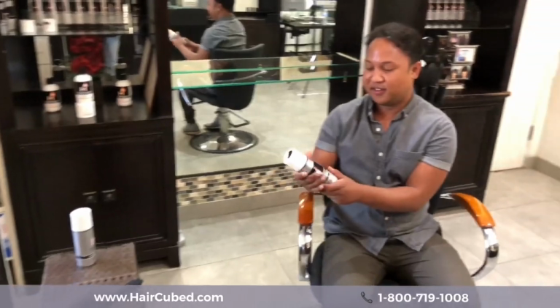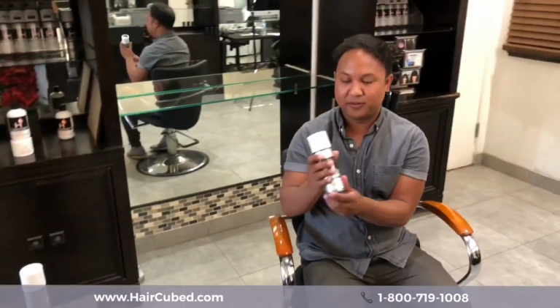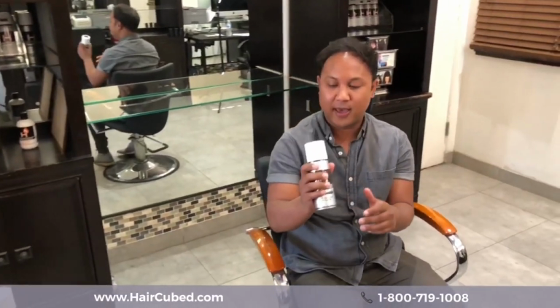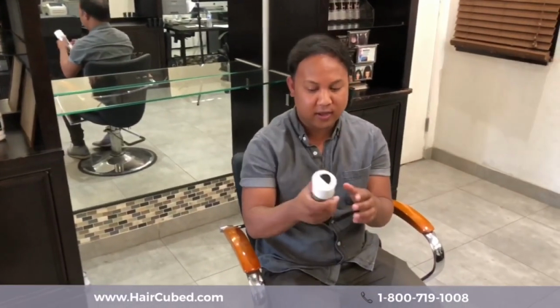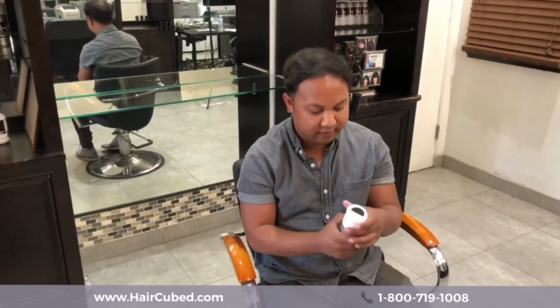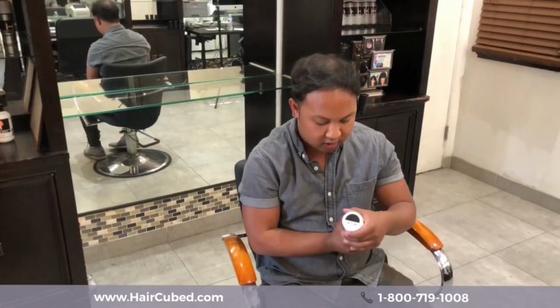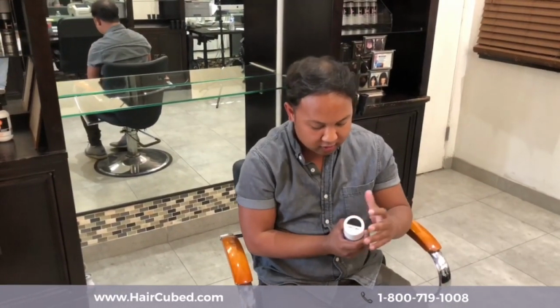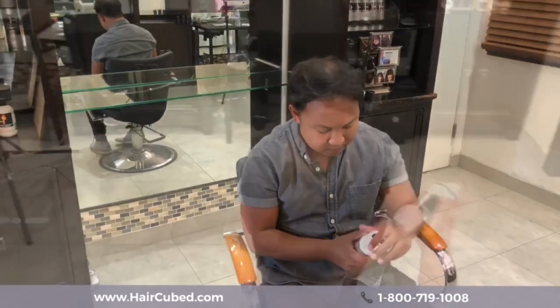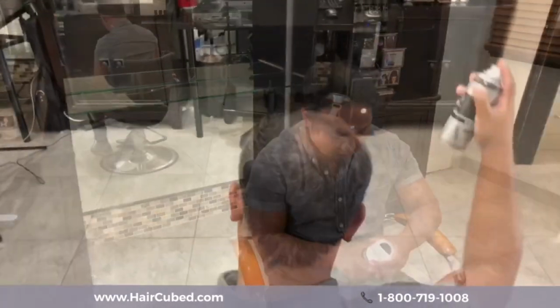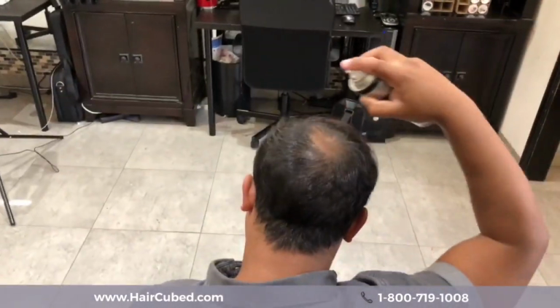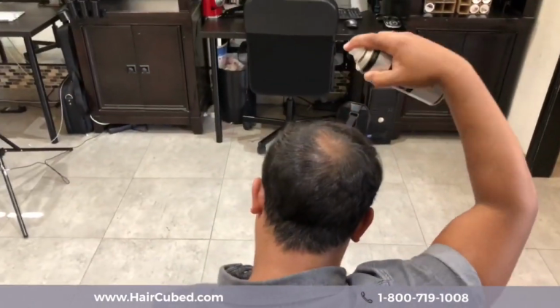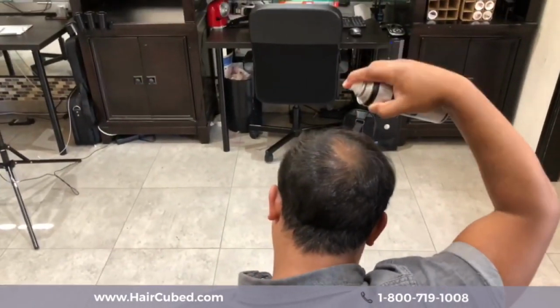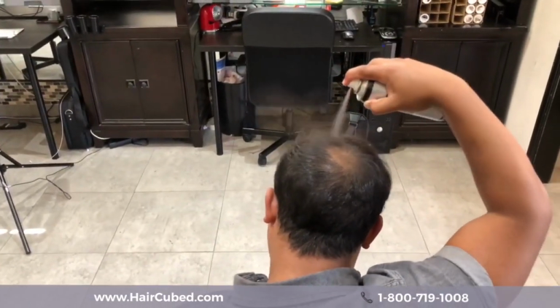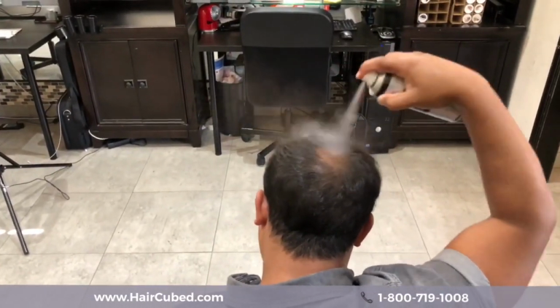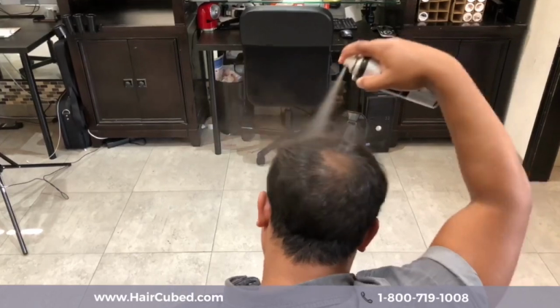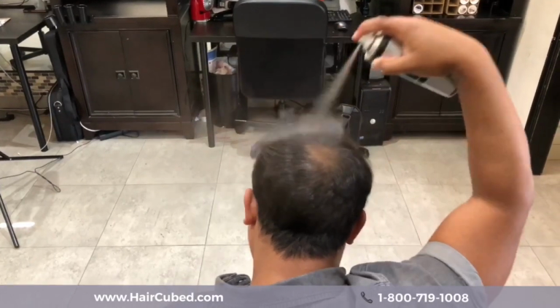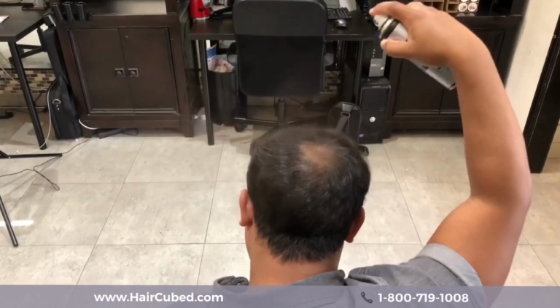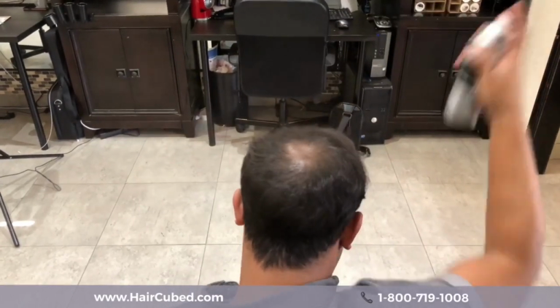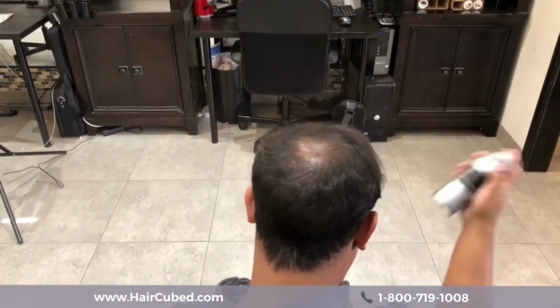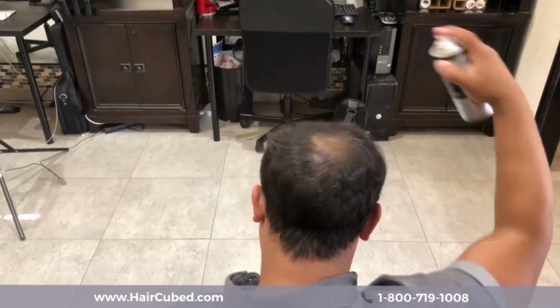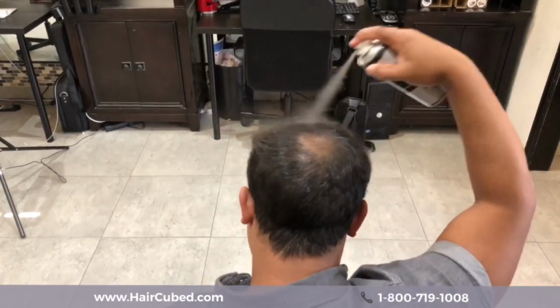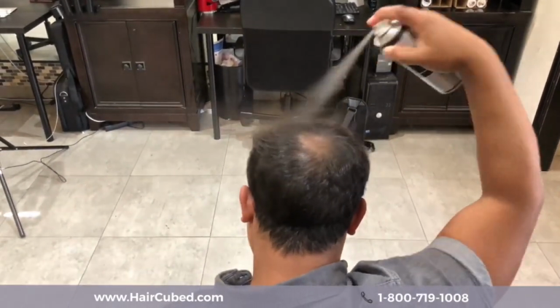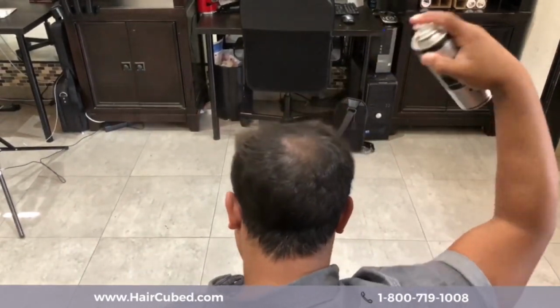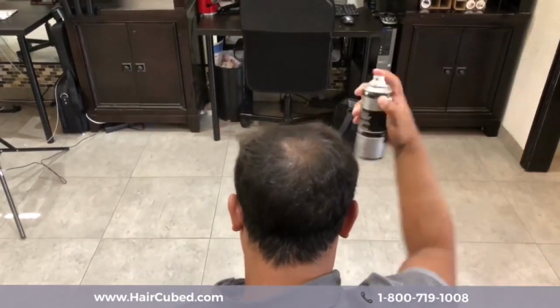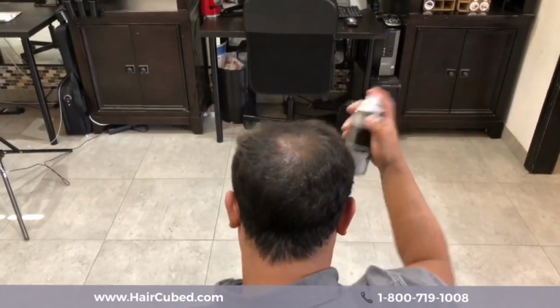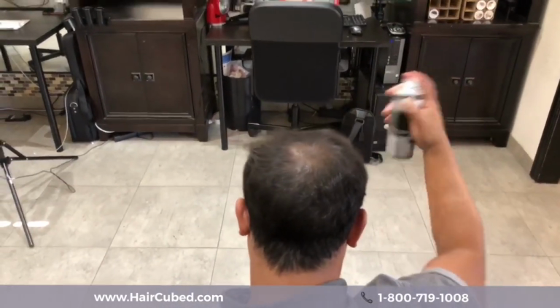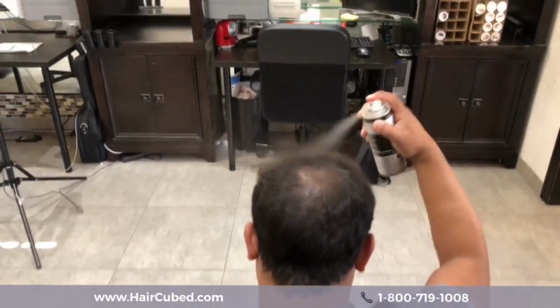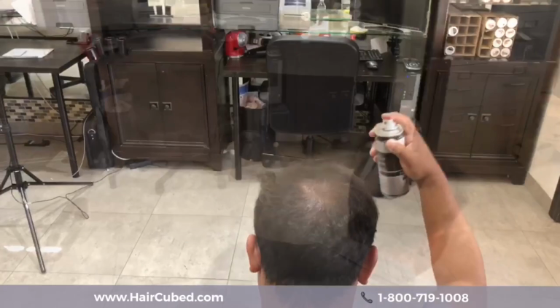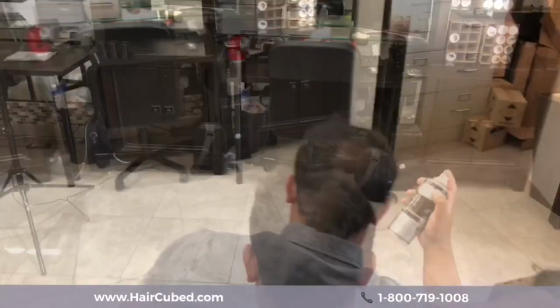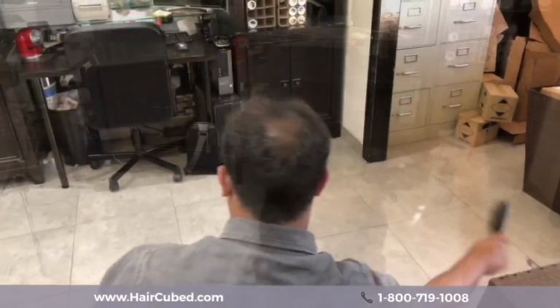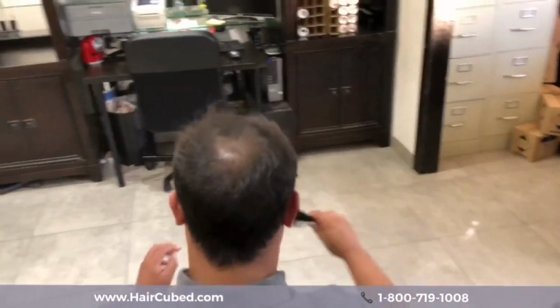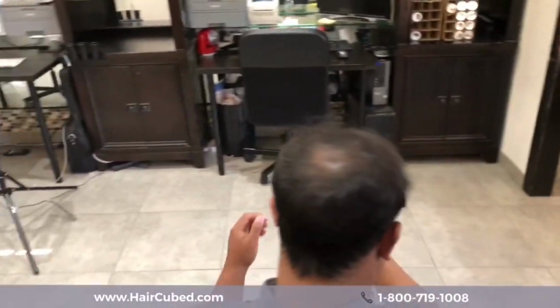So this is a can right here. This is the color of my hair. We're going to spray it in the area in a circle like so. I'm going to brush it through.